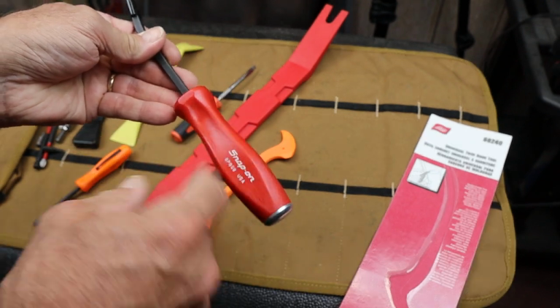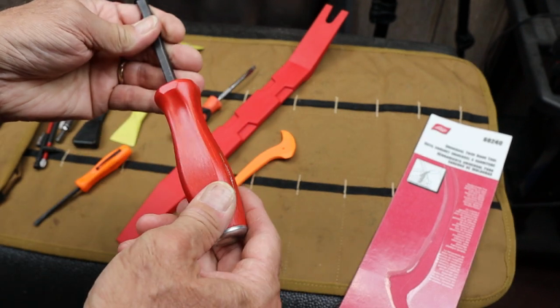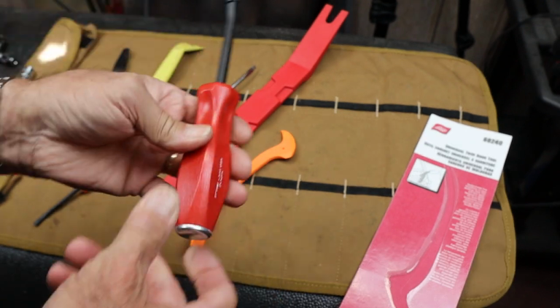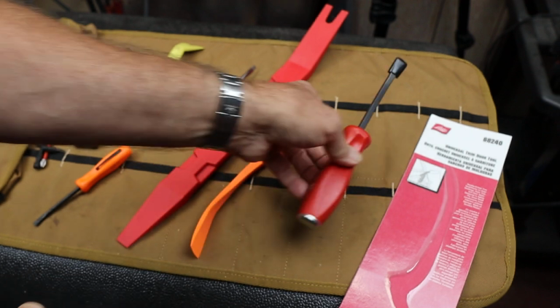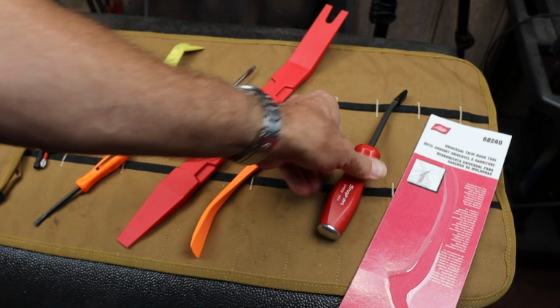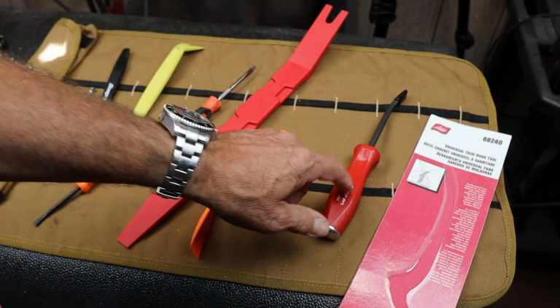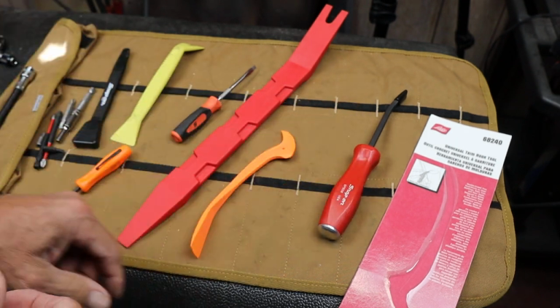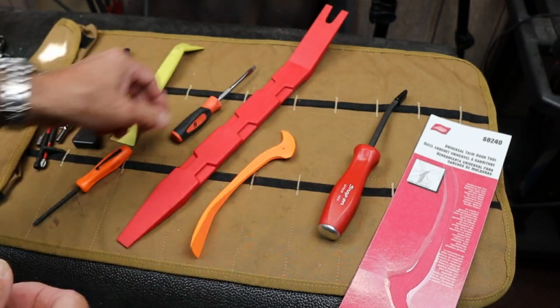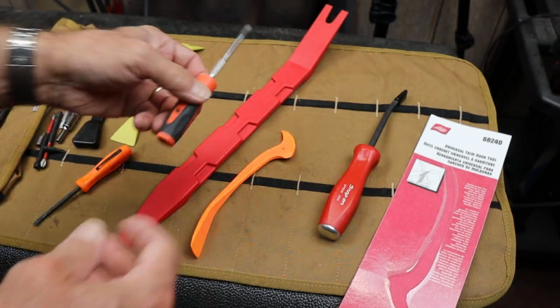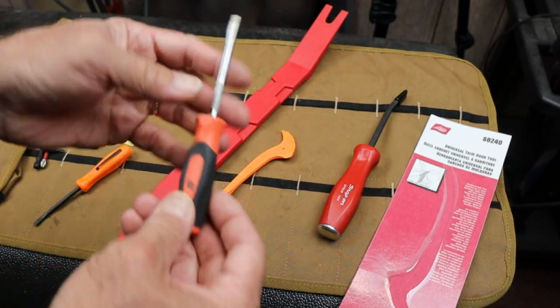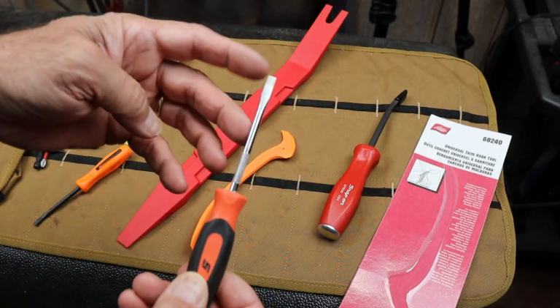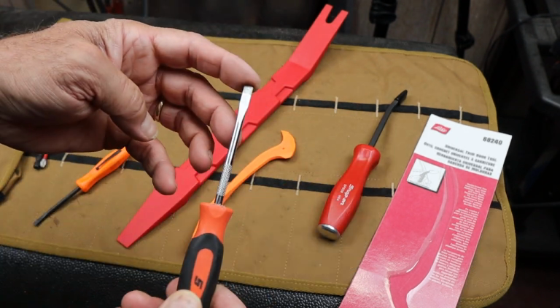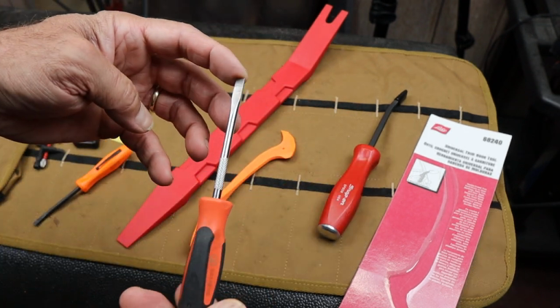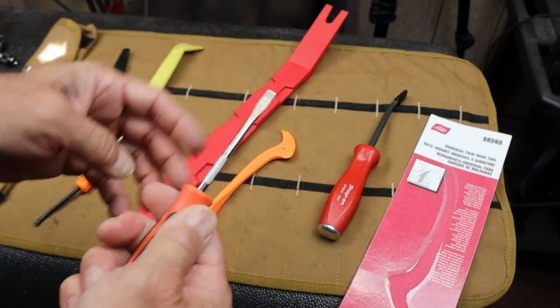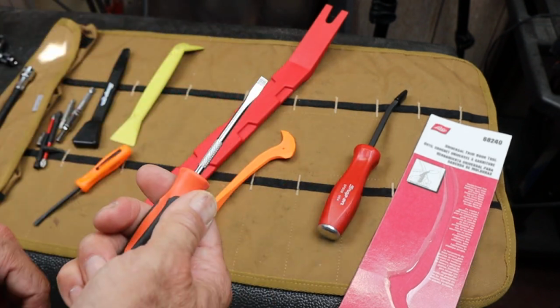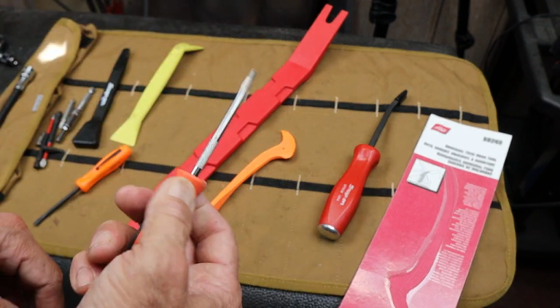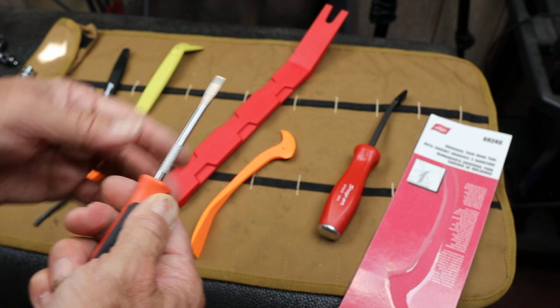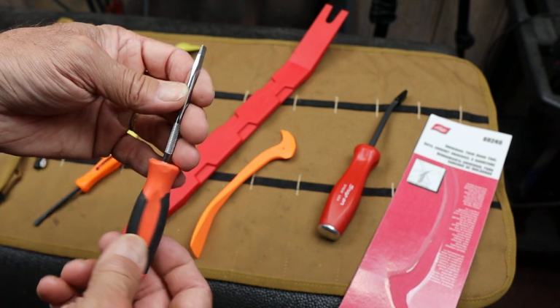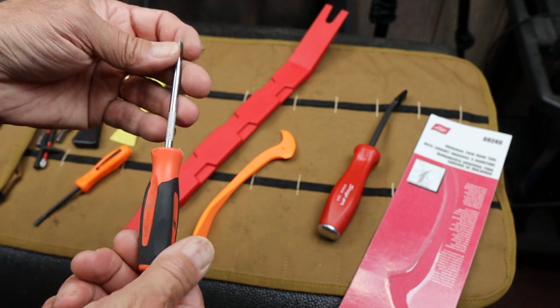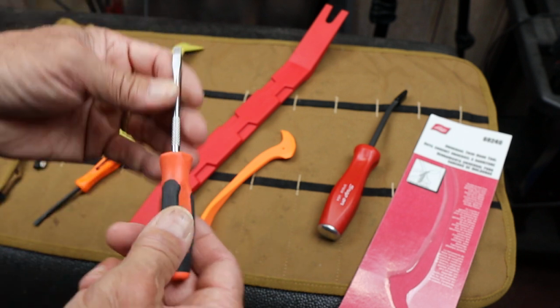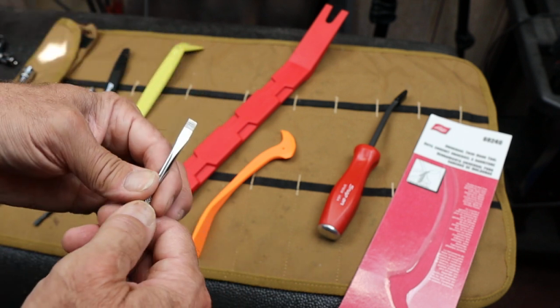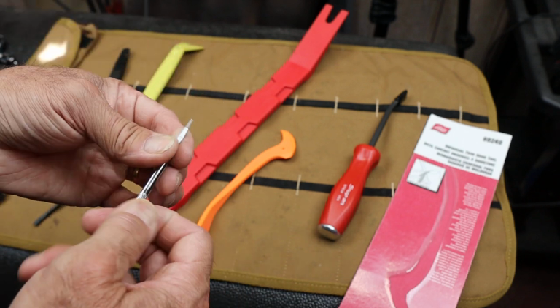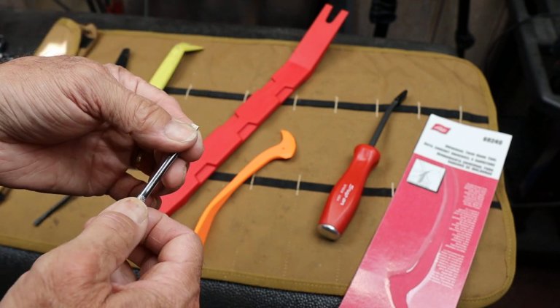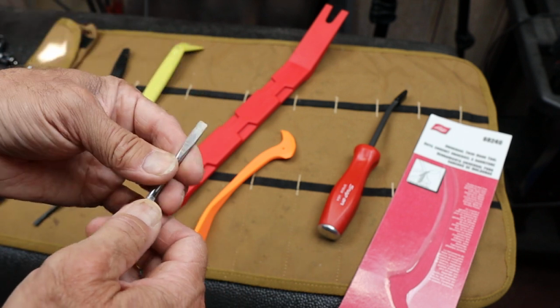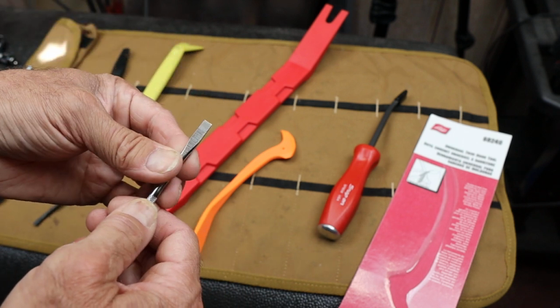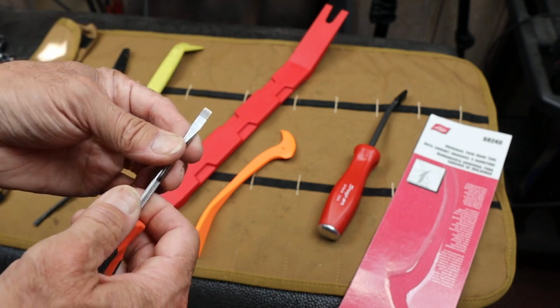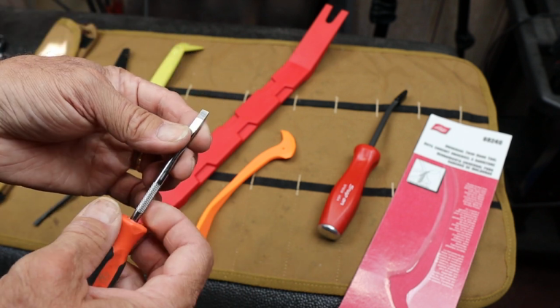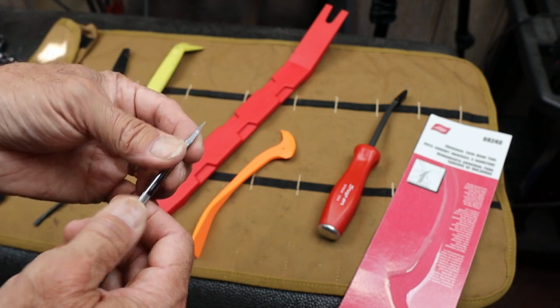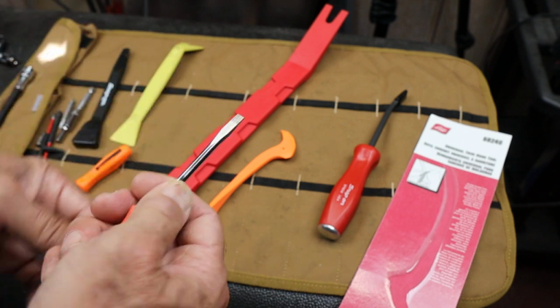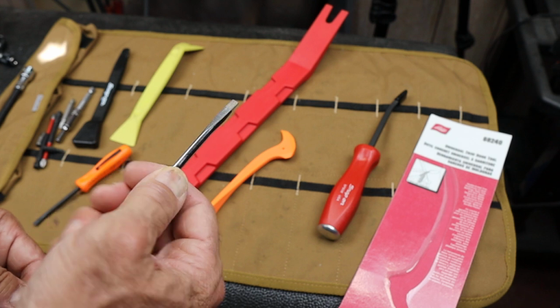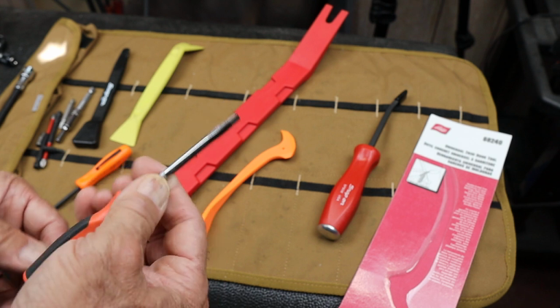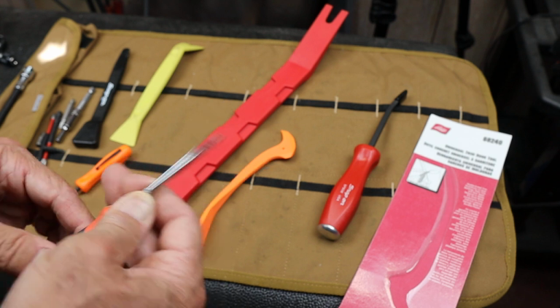I think I have three different versions of this. But anyway, this is usually what my pry bar is, because it's what's in my hand. And I'm sure there's a joke in there somewhere — the best pry bar is the tool you've got in your hand.